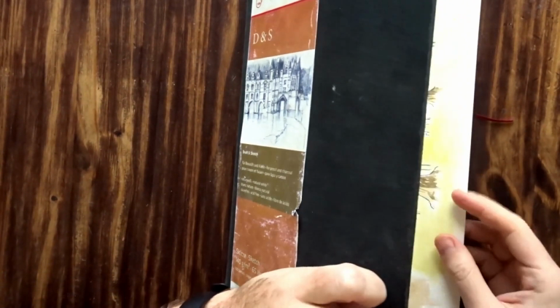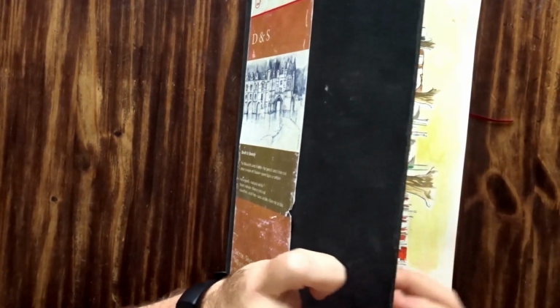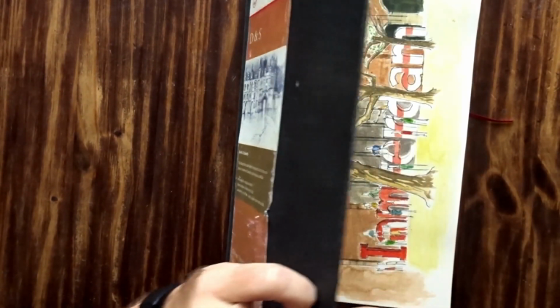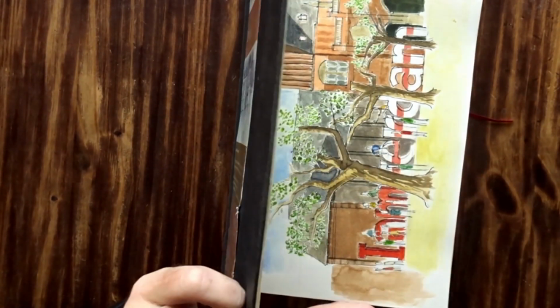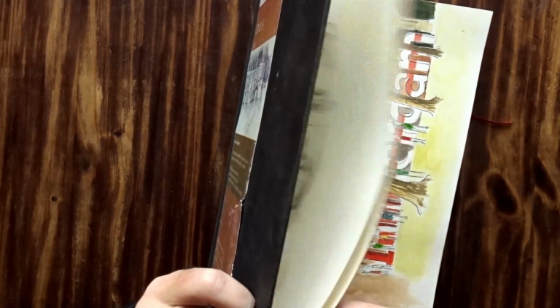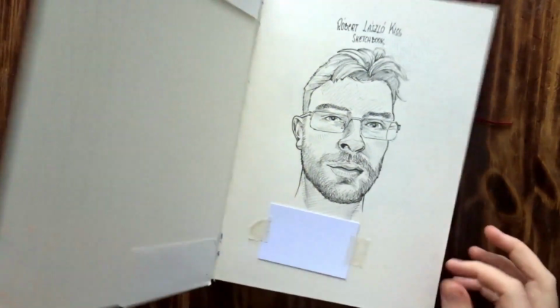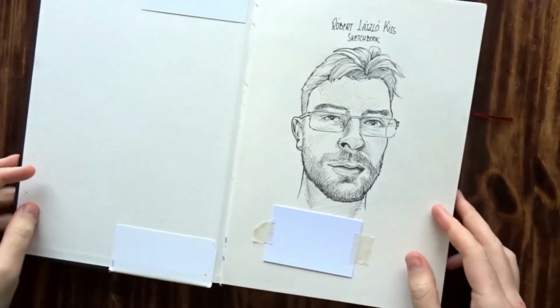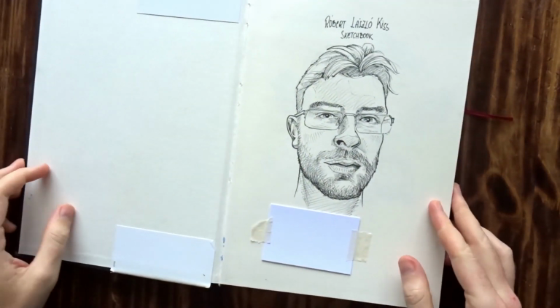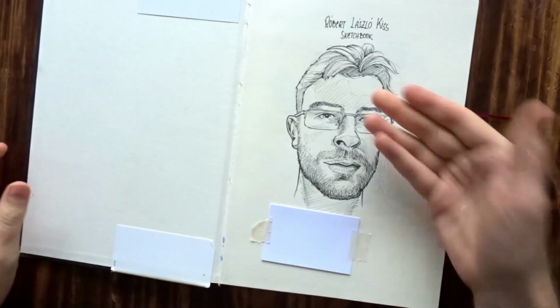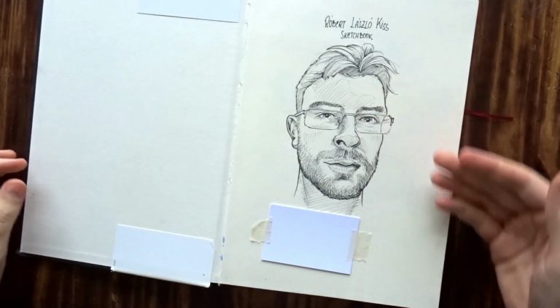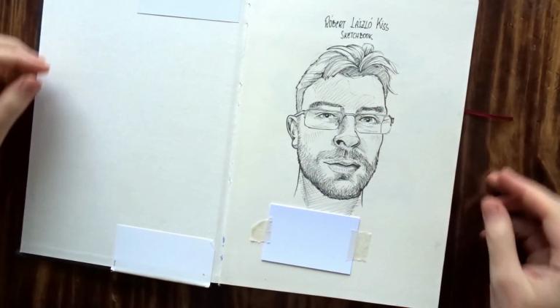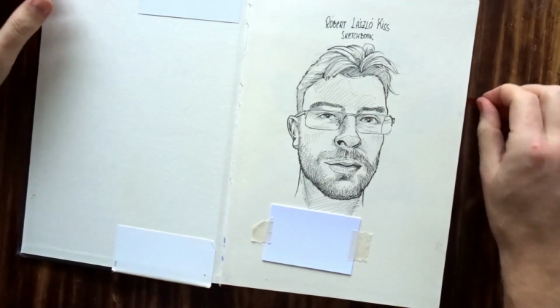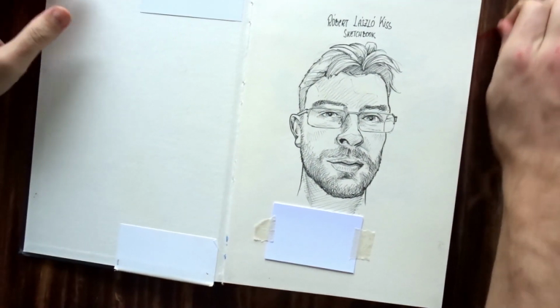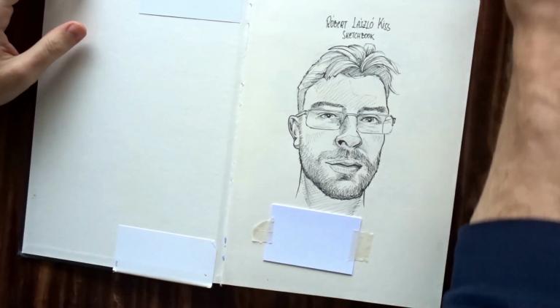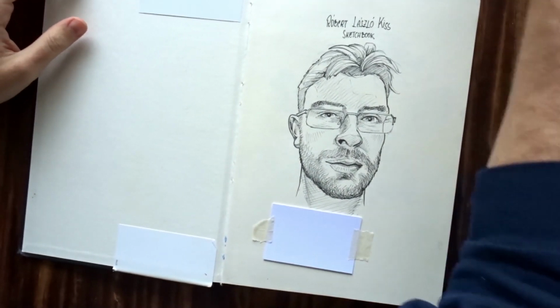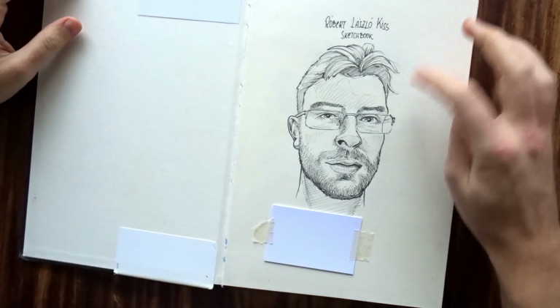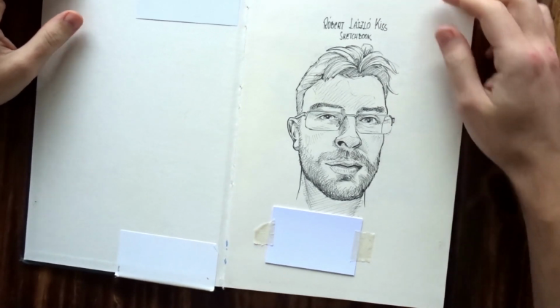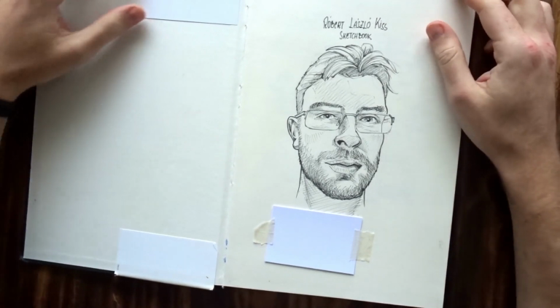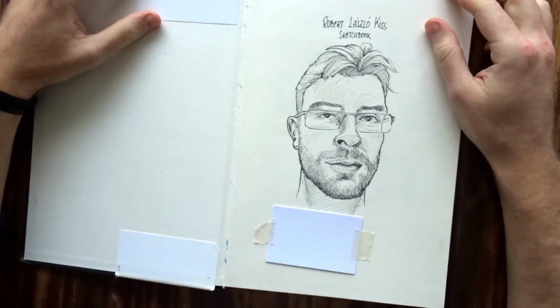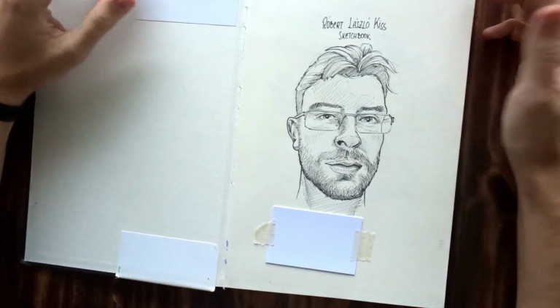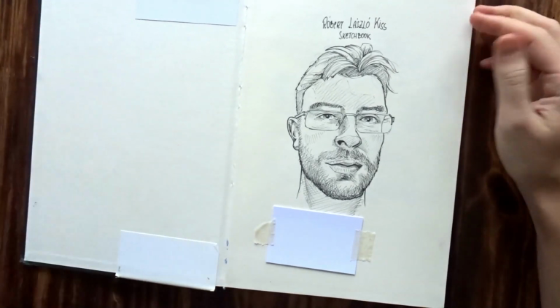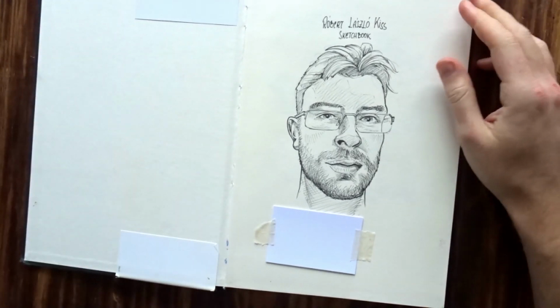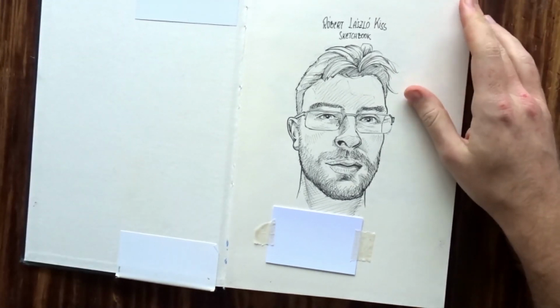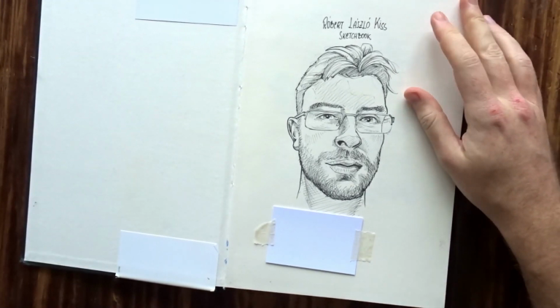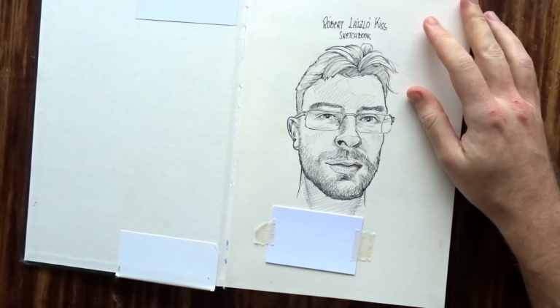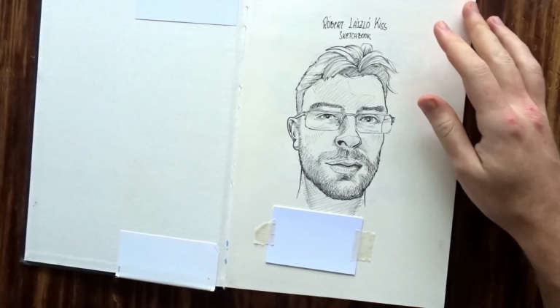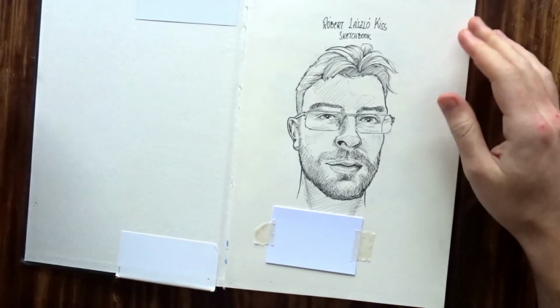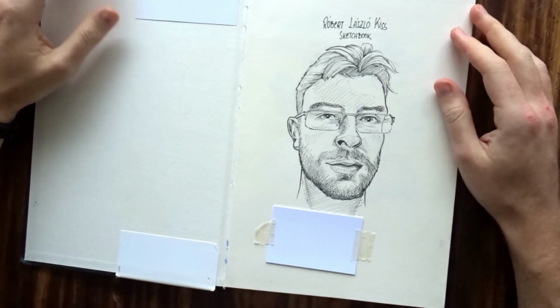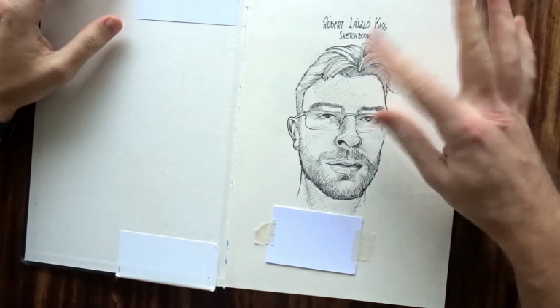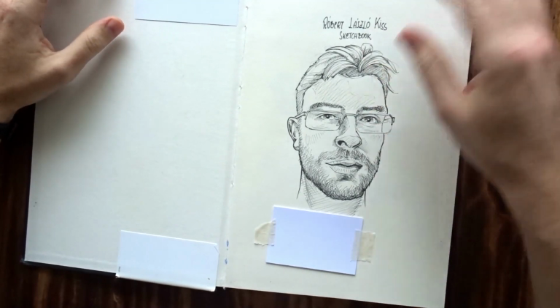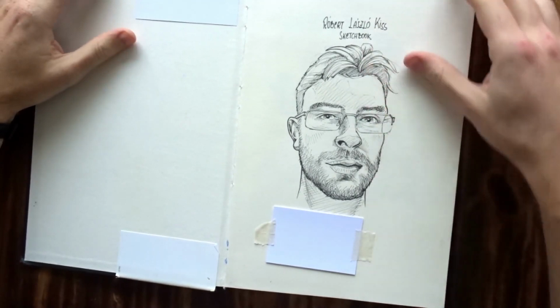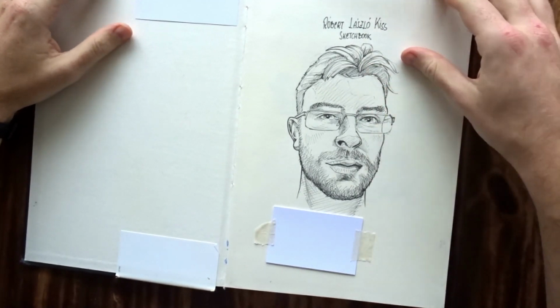If I remember correctly — just a couple of... there you go. I think this one was one of my first sketchbooks that I bought when I started working. So I thought, let me do a self-portrait and write my name and whatnot.